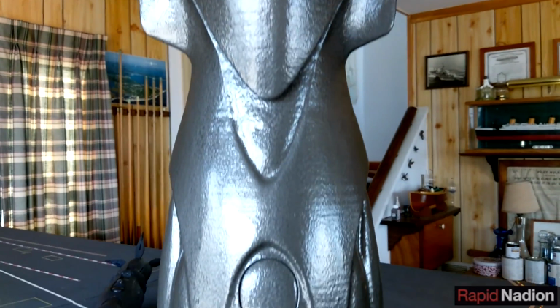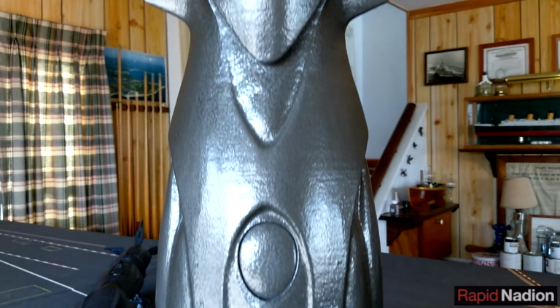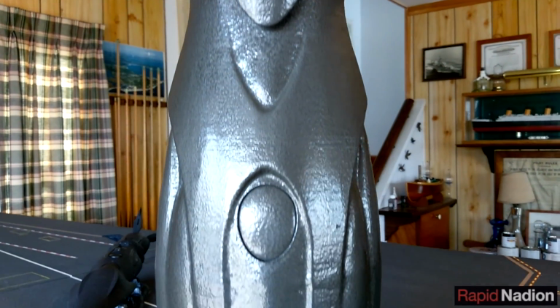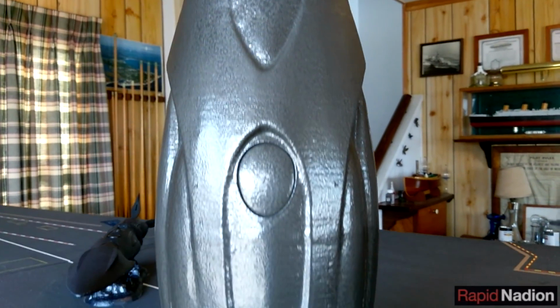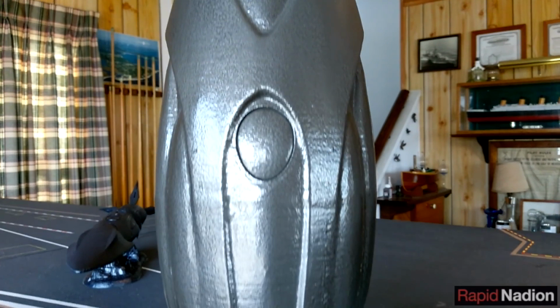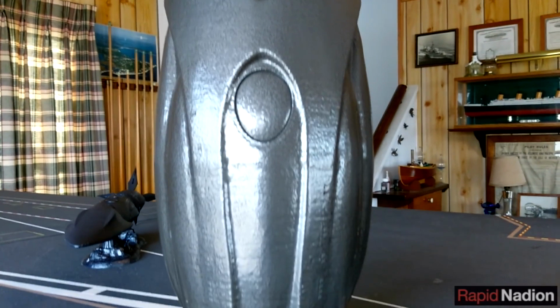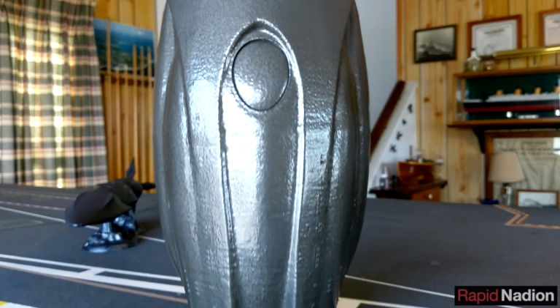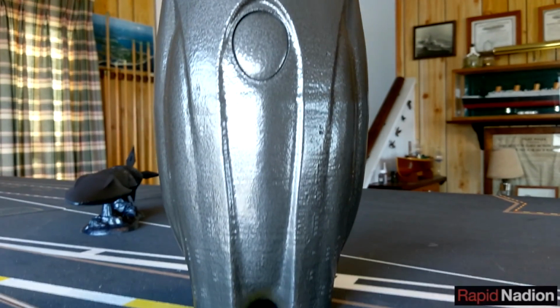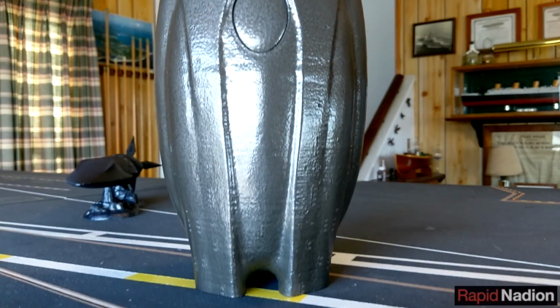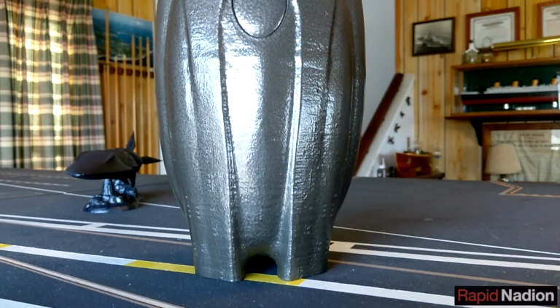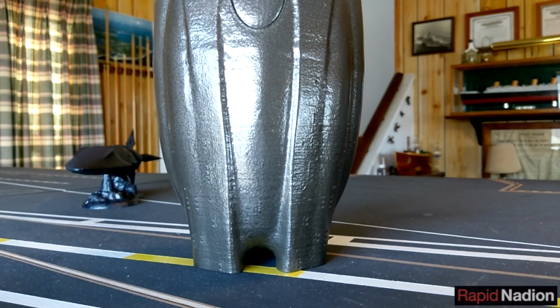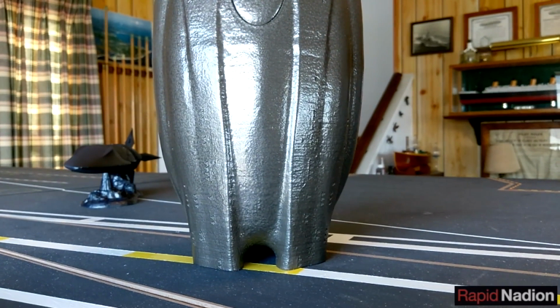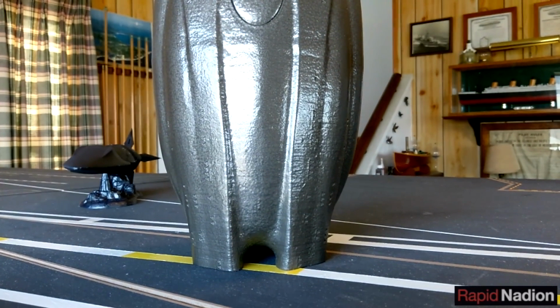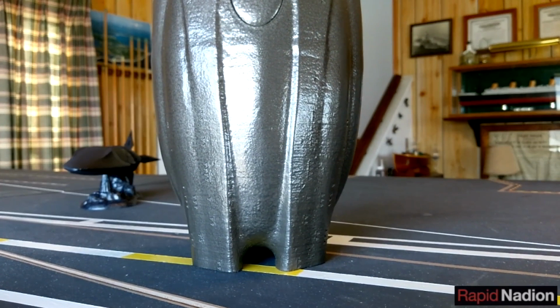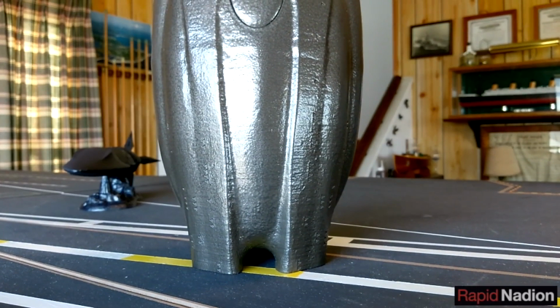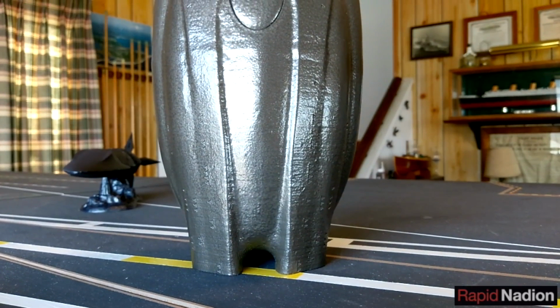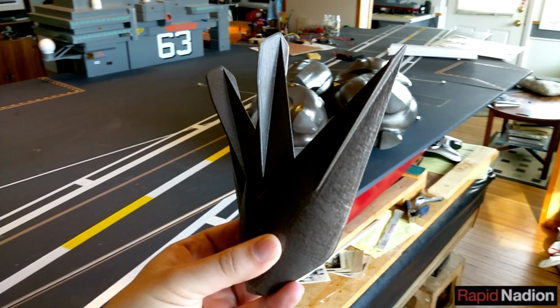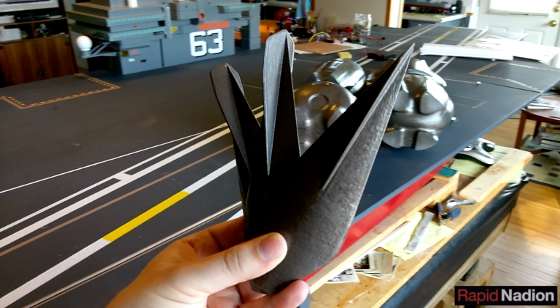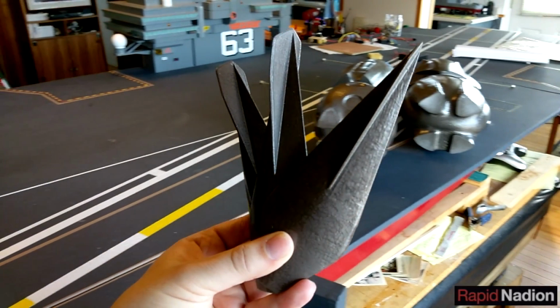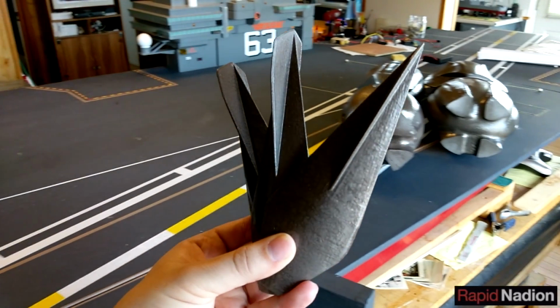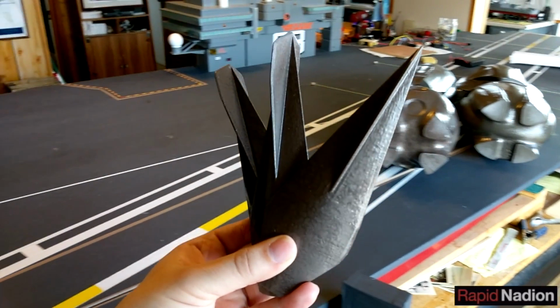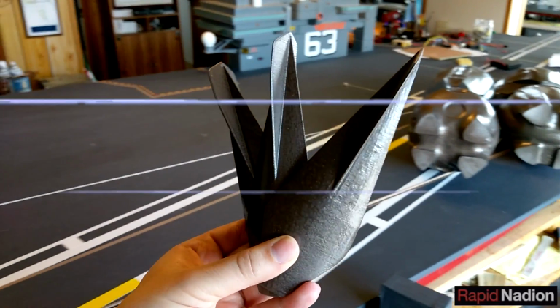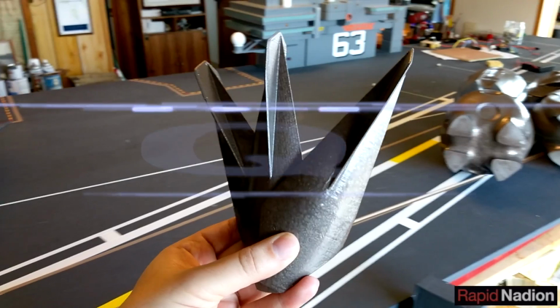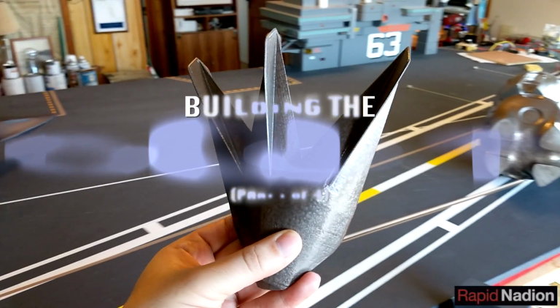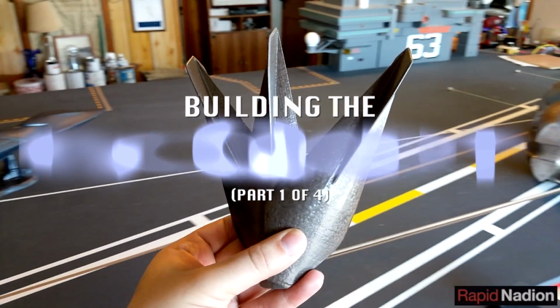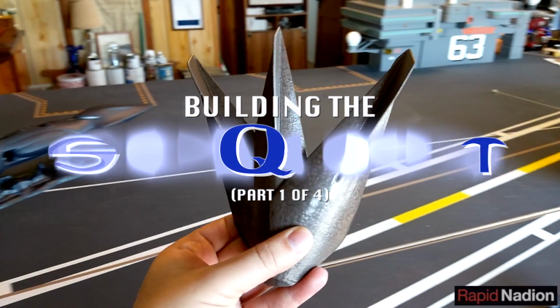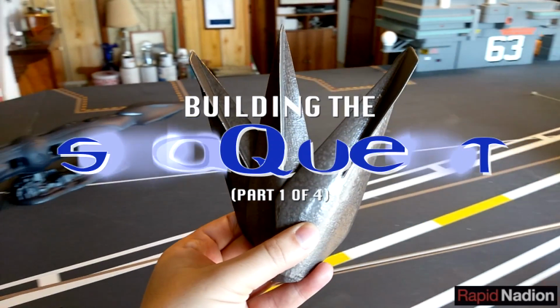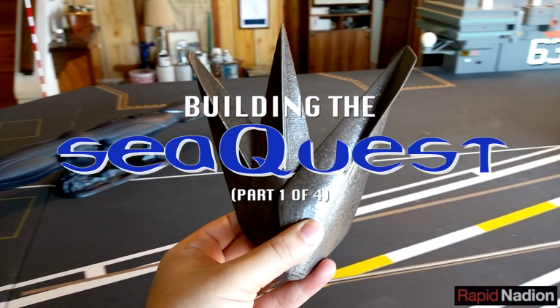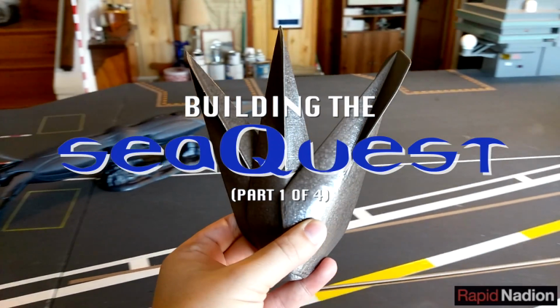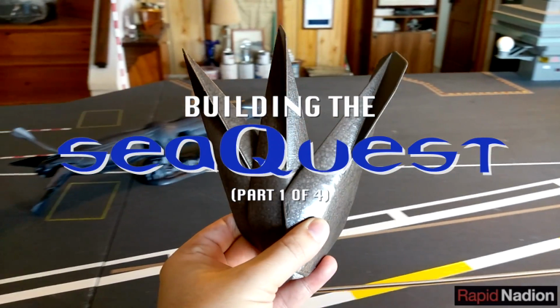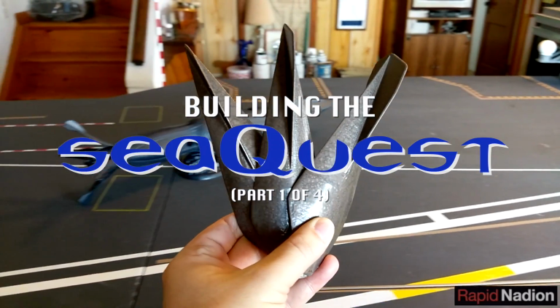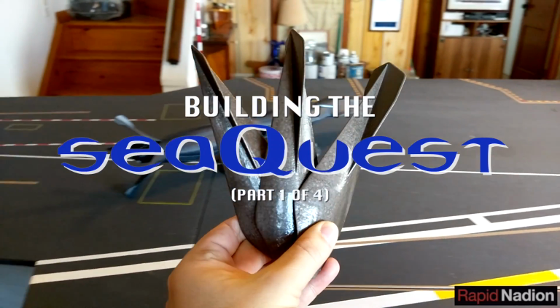But before we lay even one bead of glue, we've got a lot of stuff to figure out. Join us for the first of four videos covering the construction of our SeaQuest DSV.